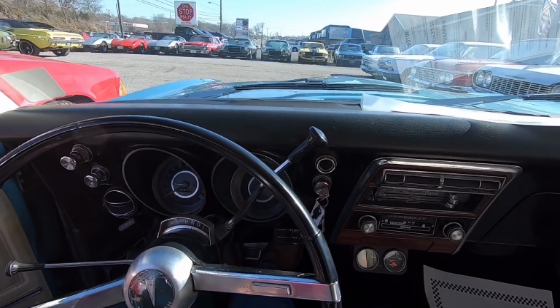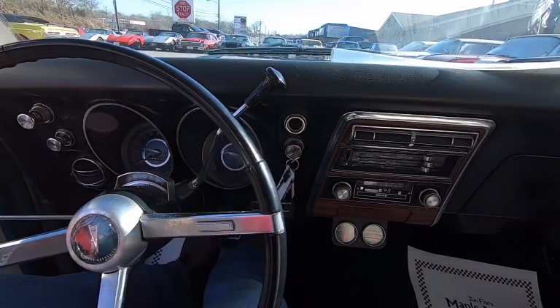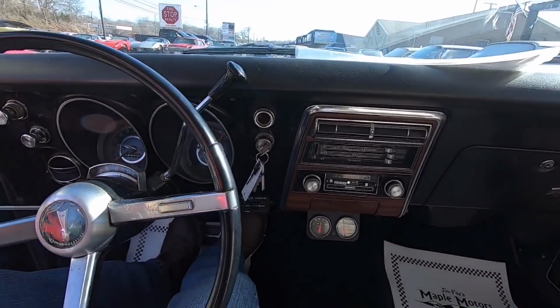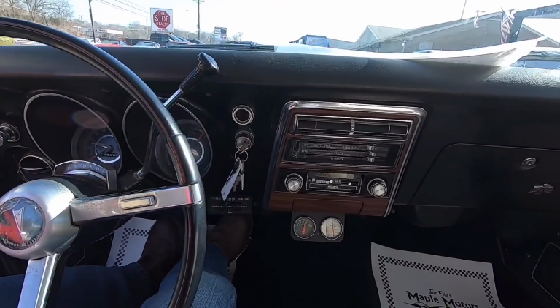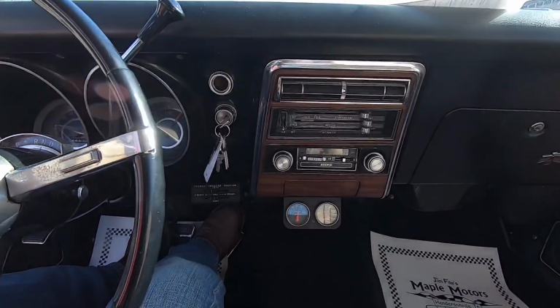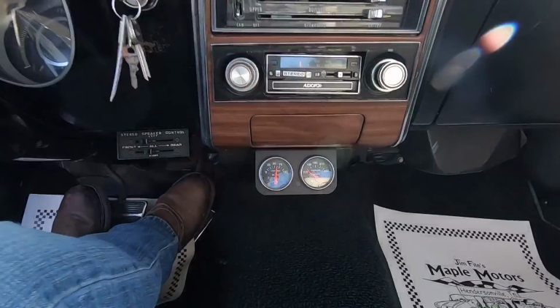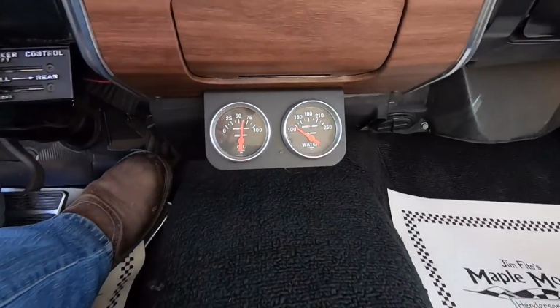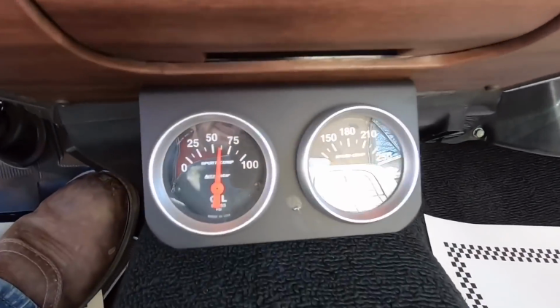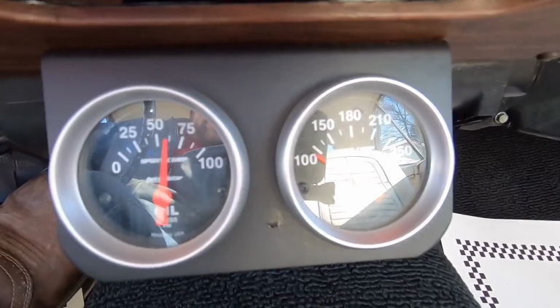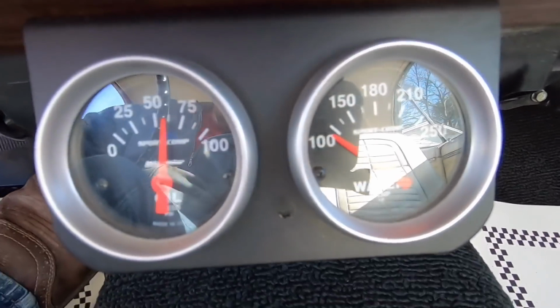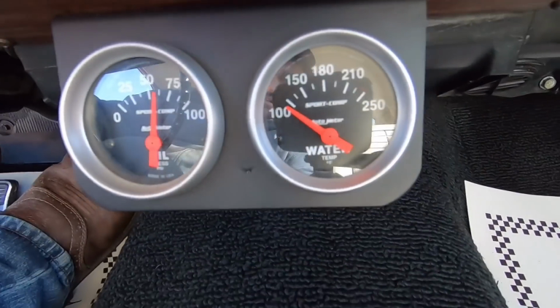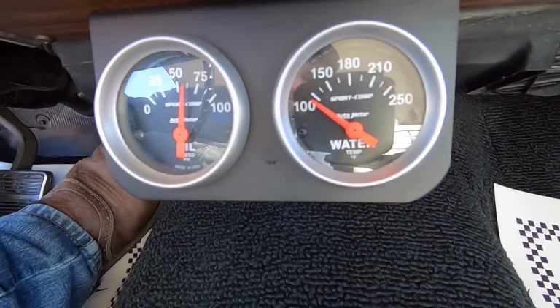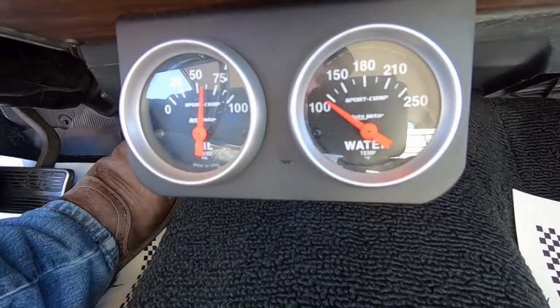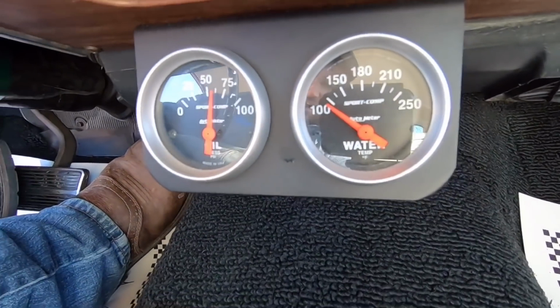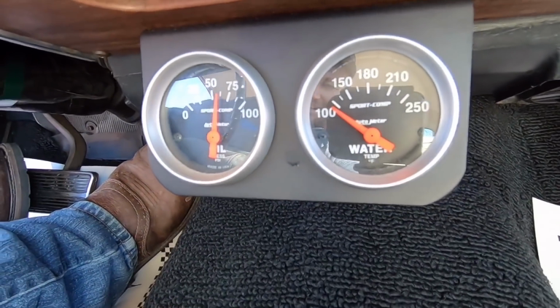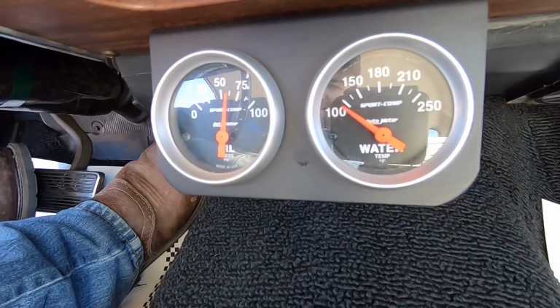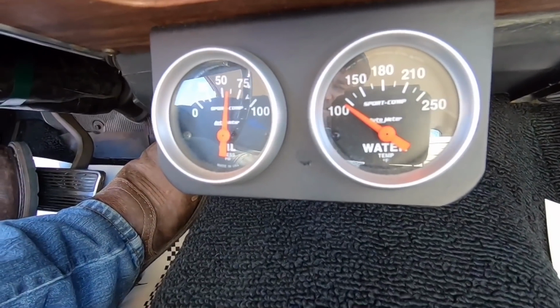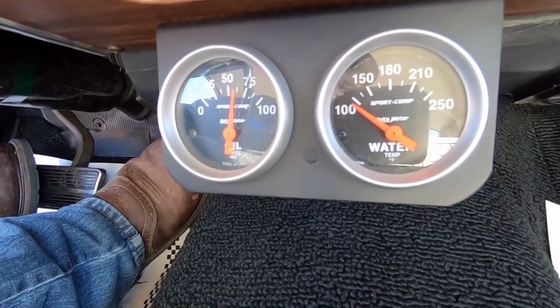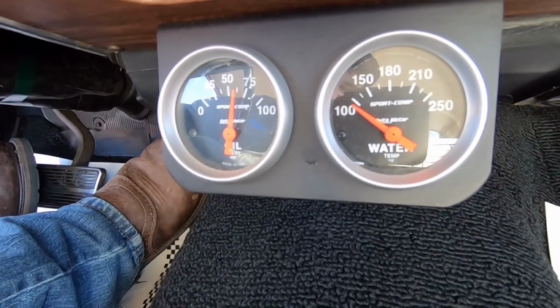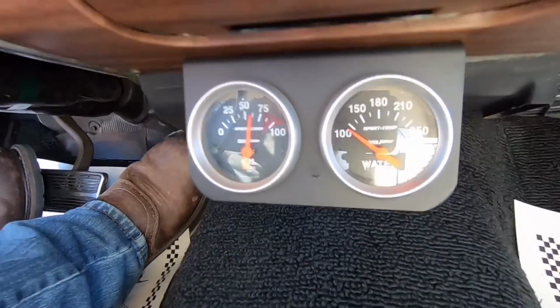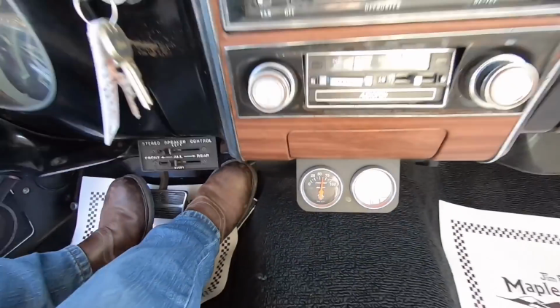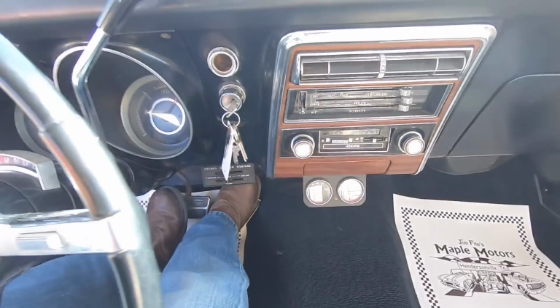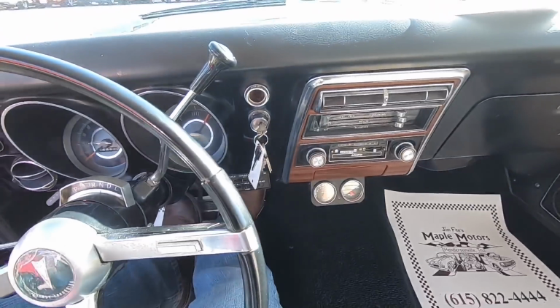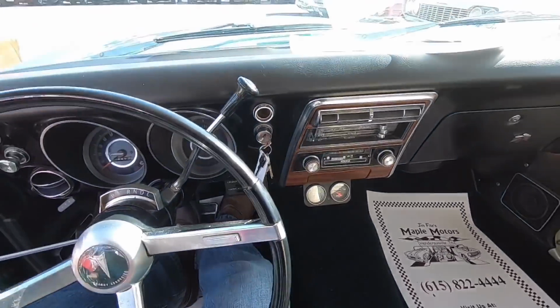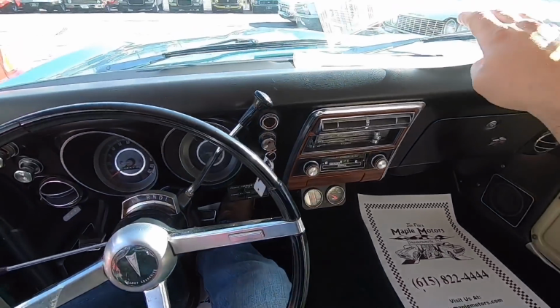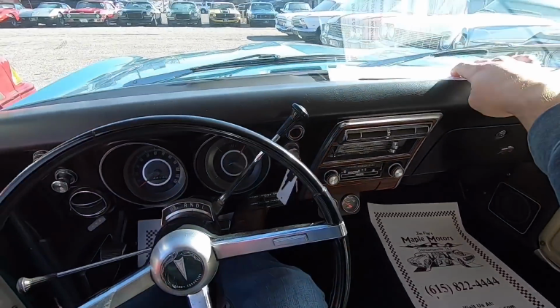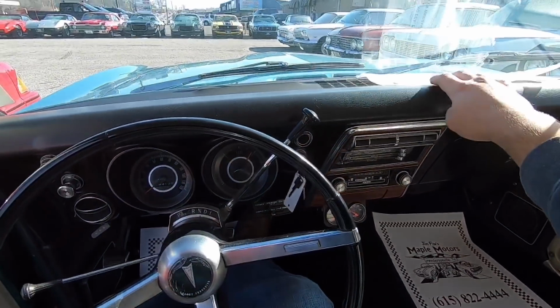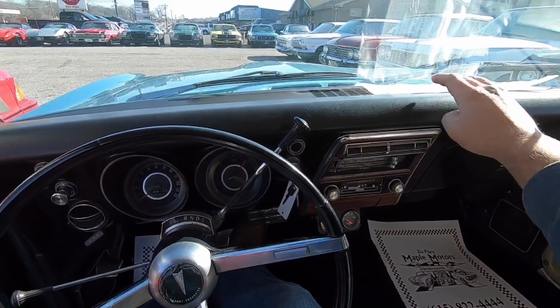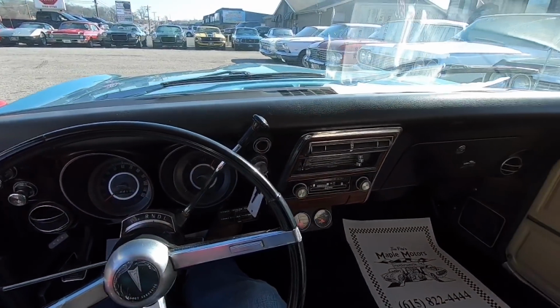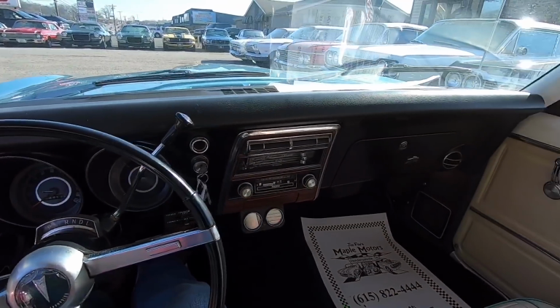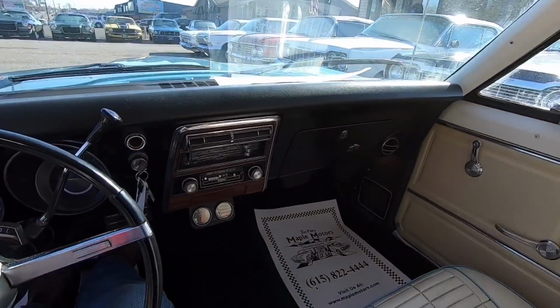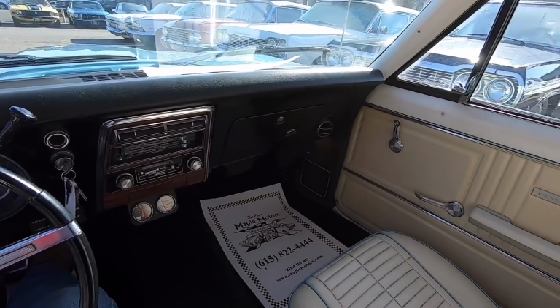Cold start on this car — you can tell the temp gauge is buried, oil pressure is at 55. We'll let her warm up a second, then I'm gonna pull it around back and wipe it off.